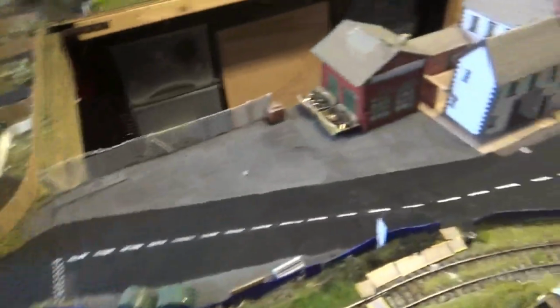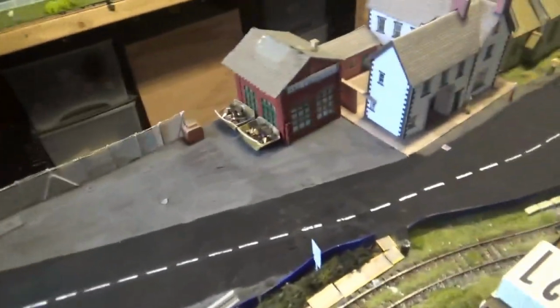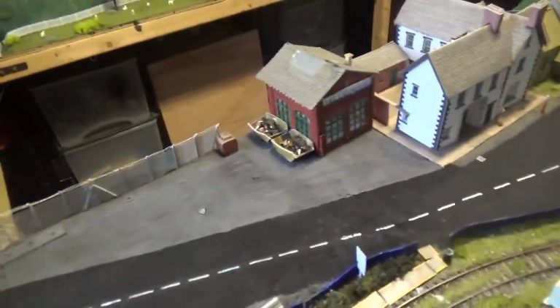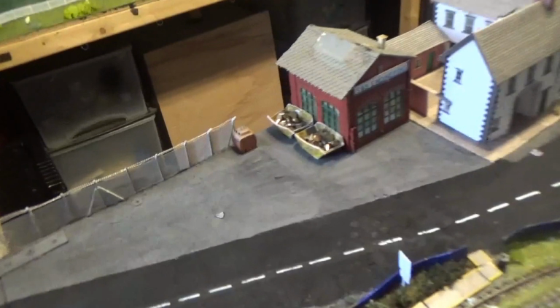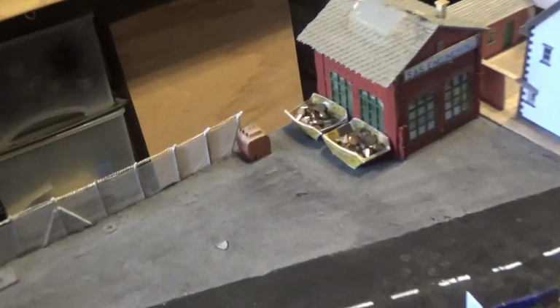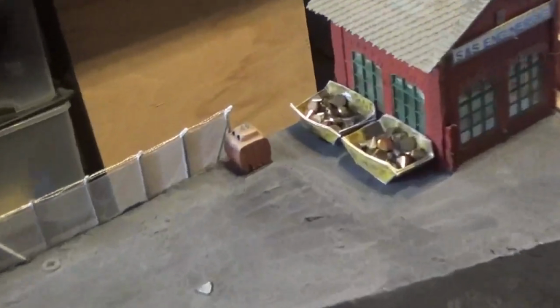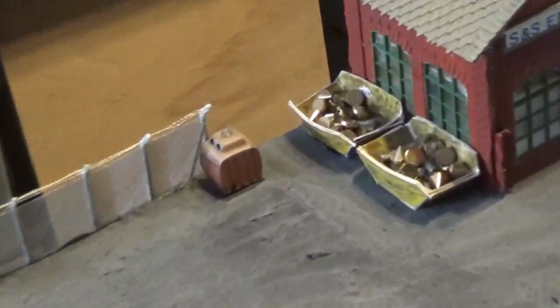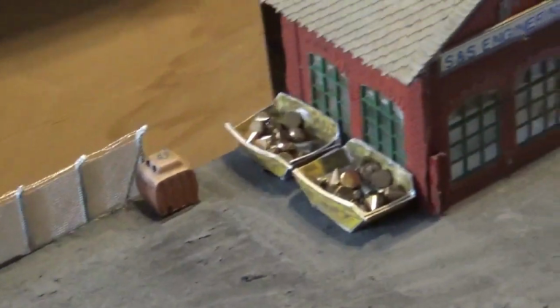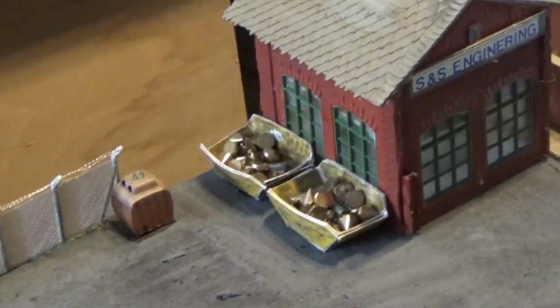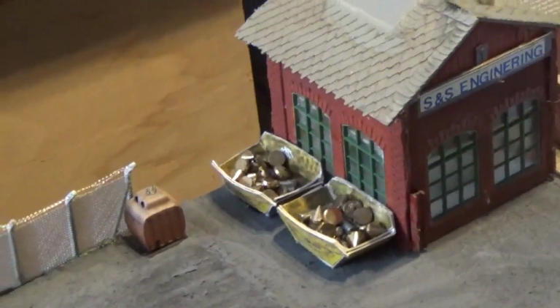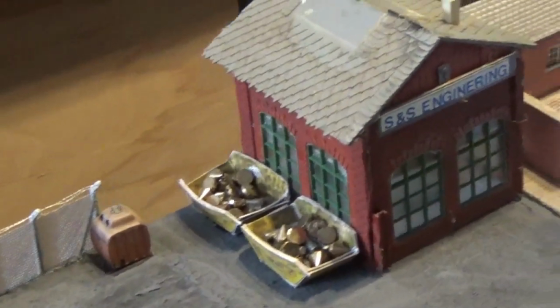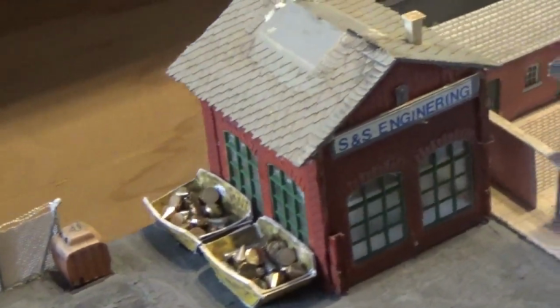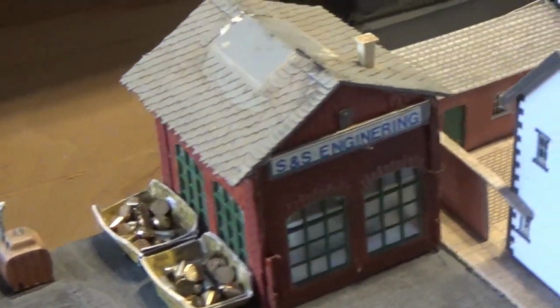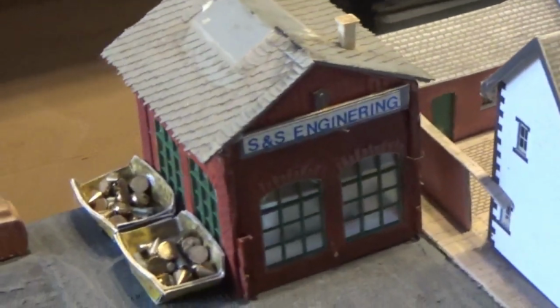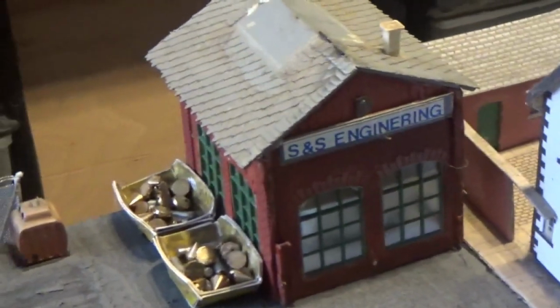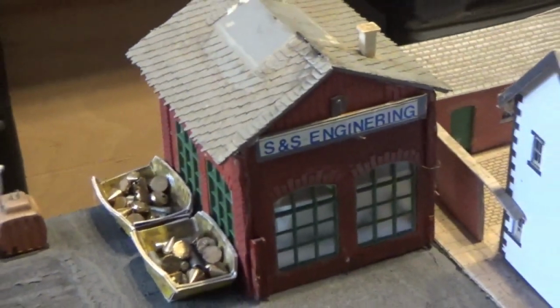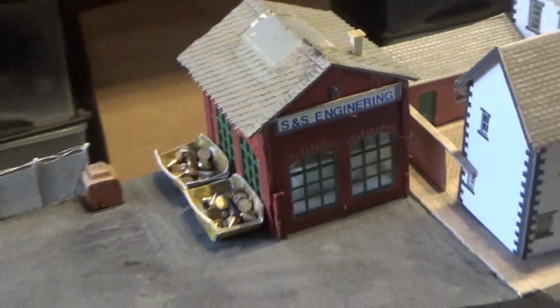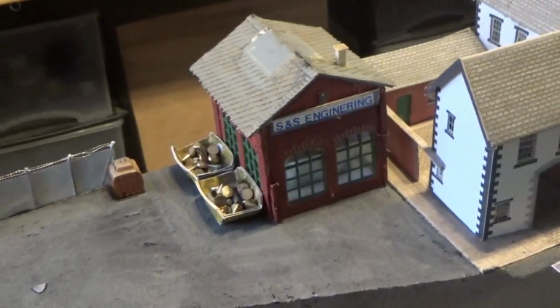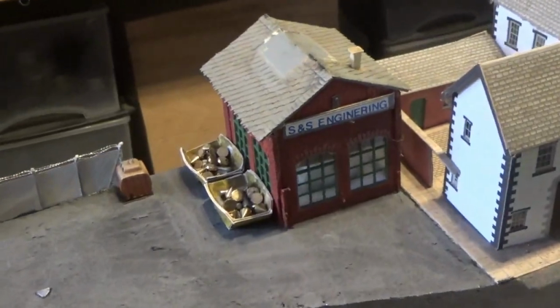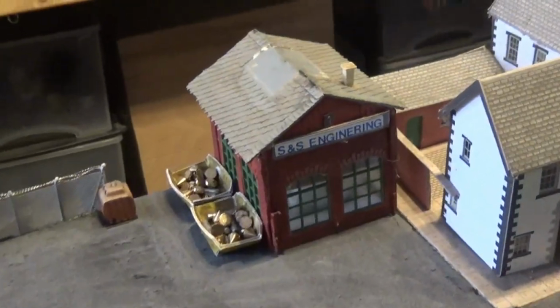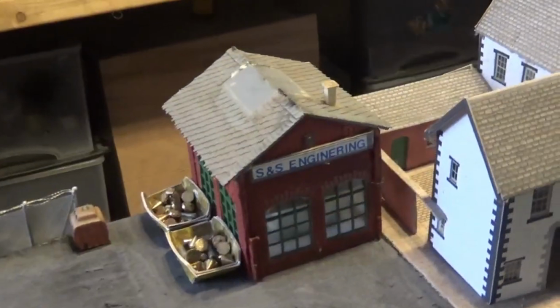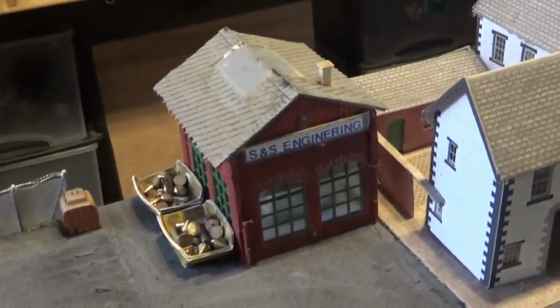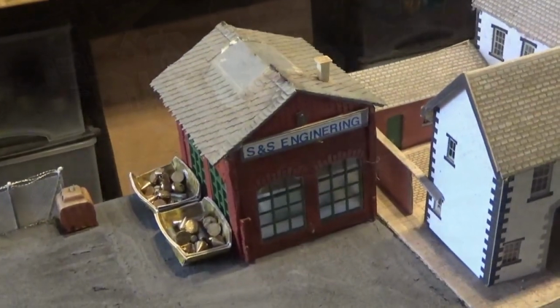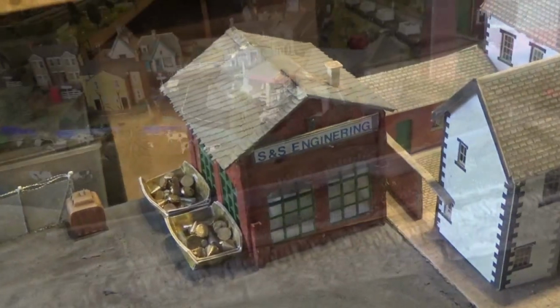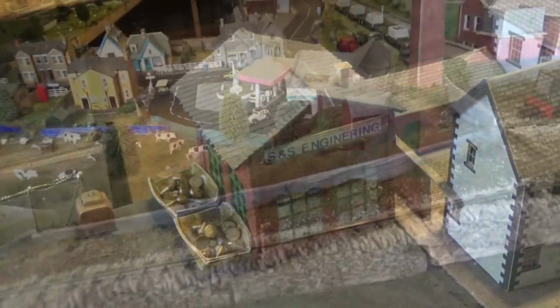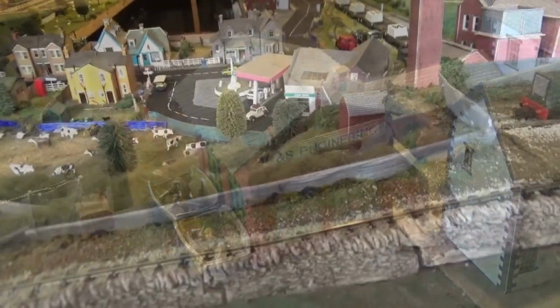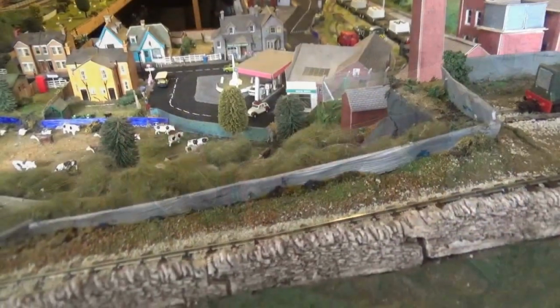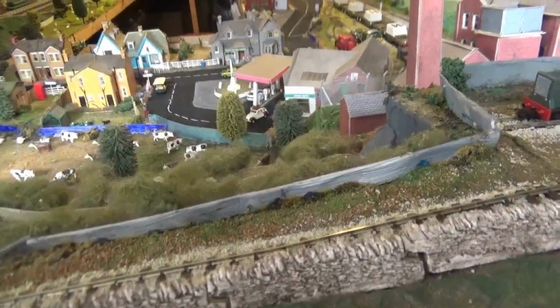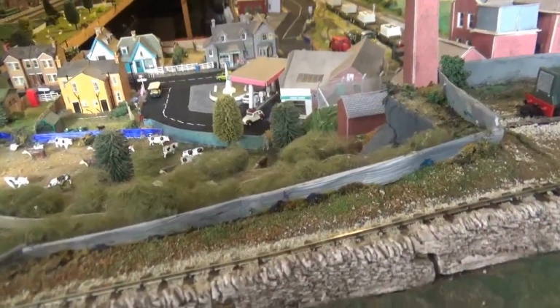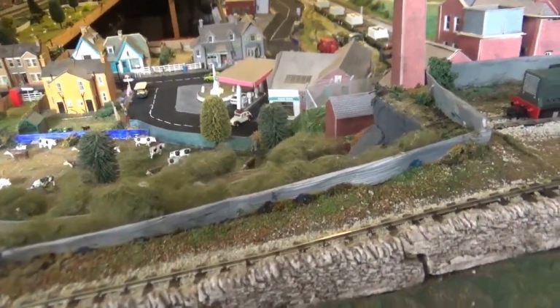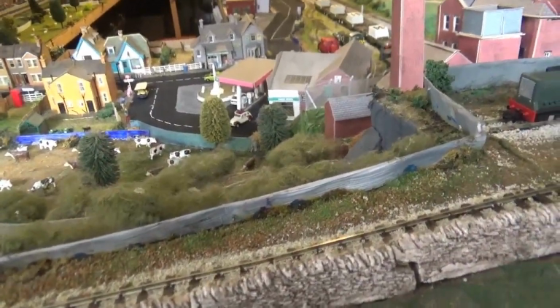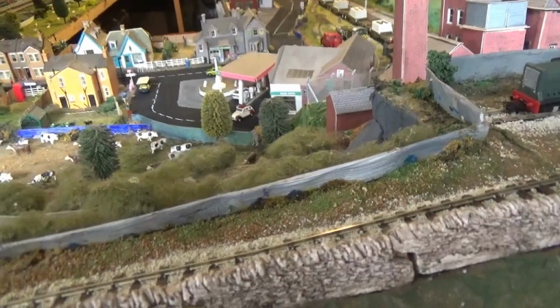There's also a bottle bank there, a couple of skips, and then there's this building here which has undergone a change as well. Another area that has changed on the layout is this area up here on the narrow gauge railway.